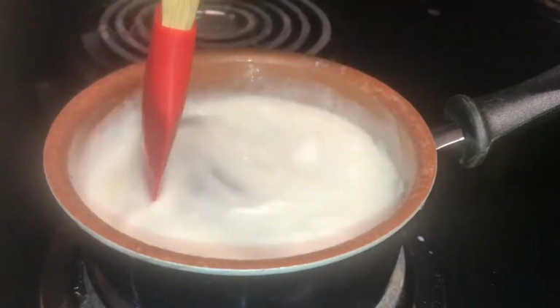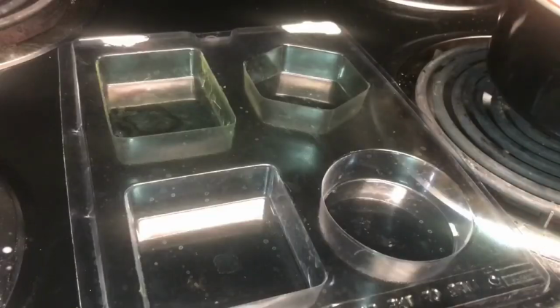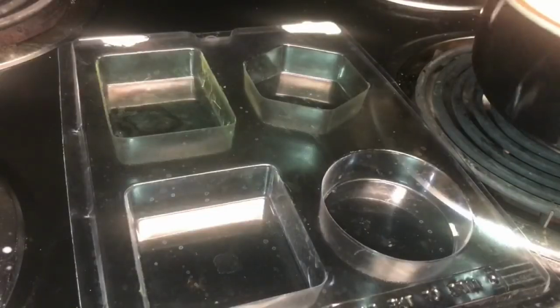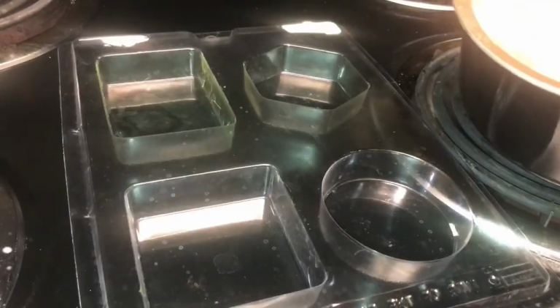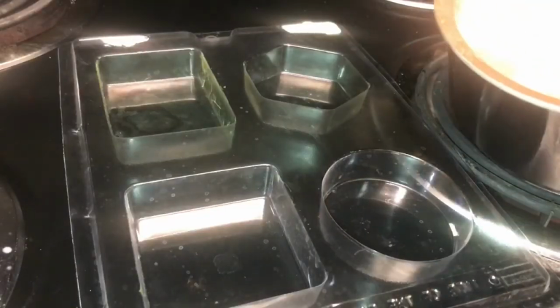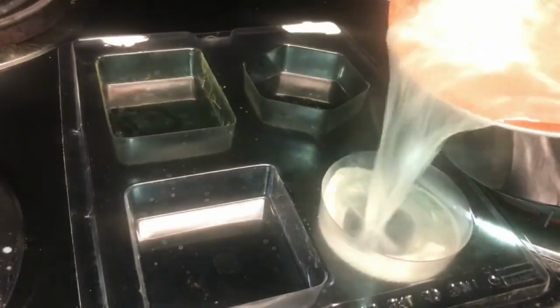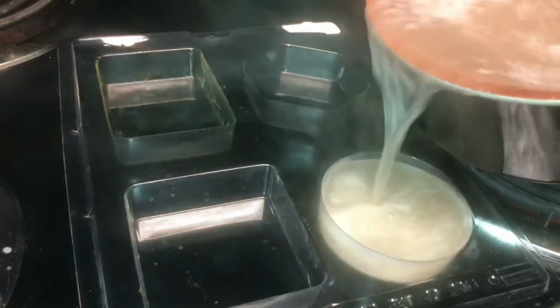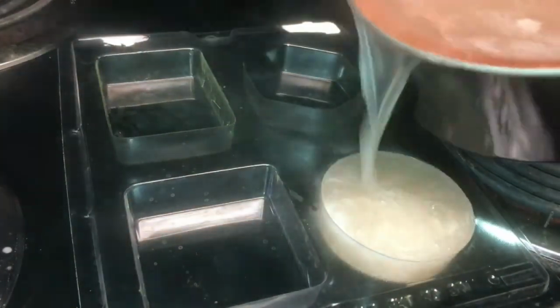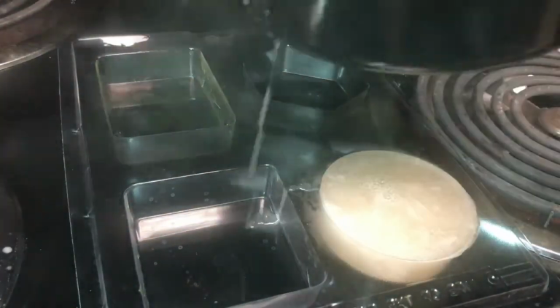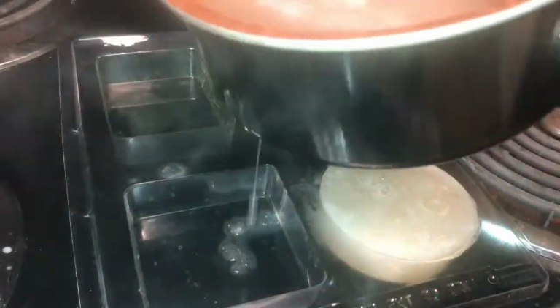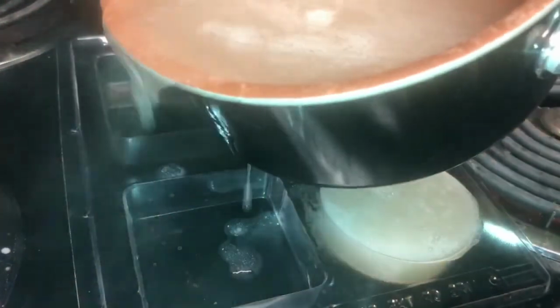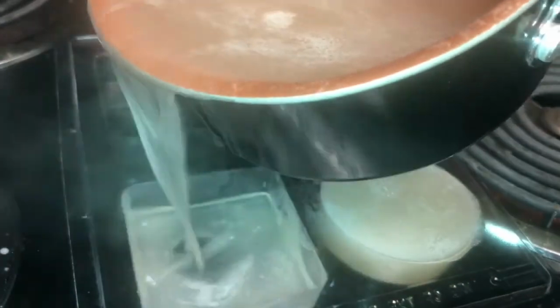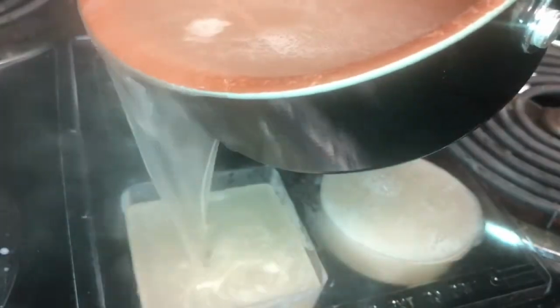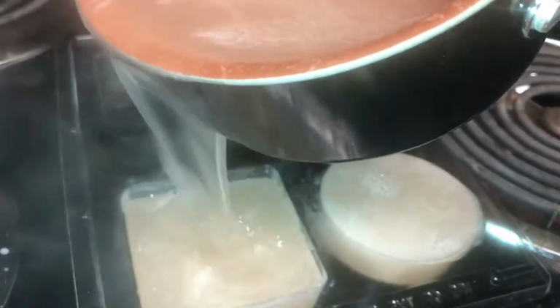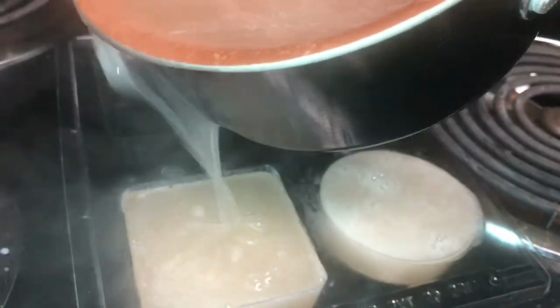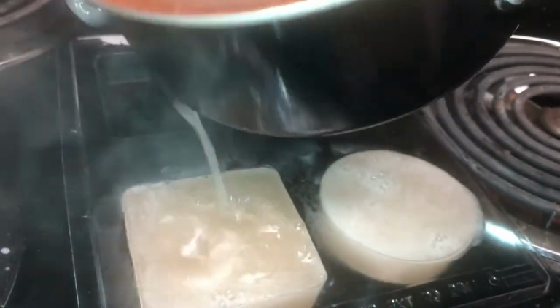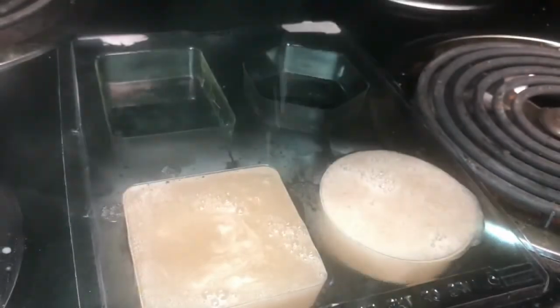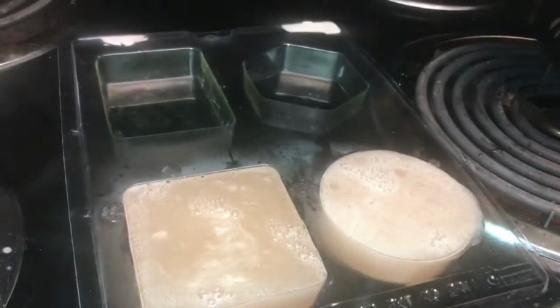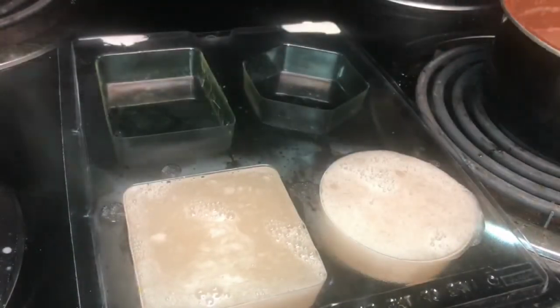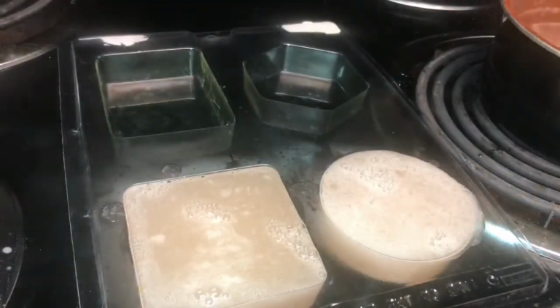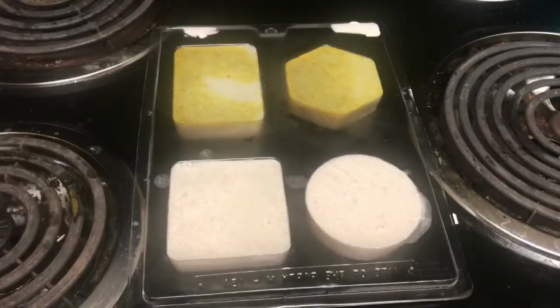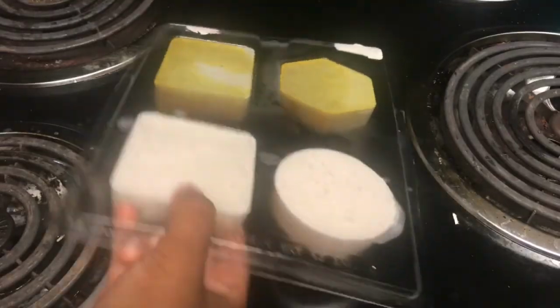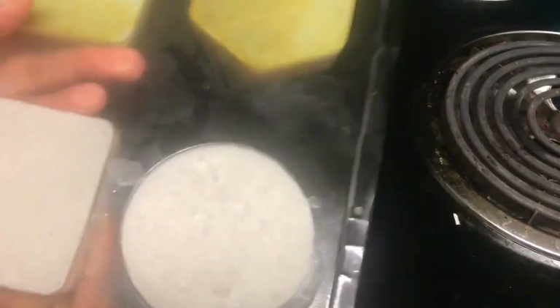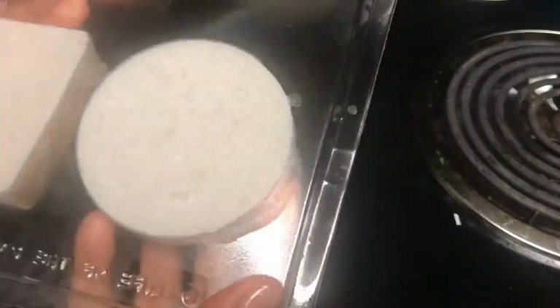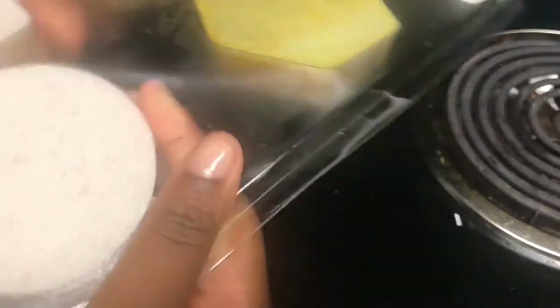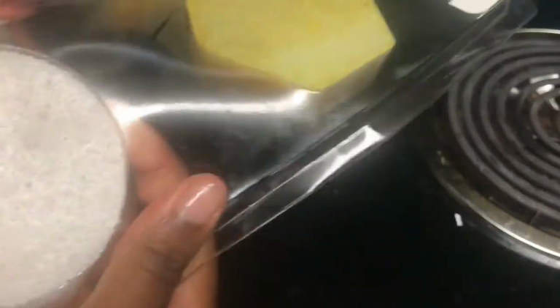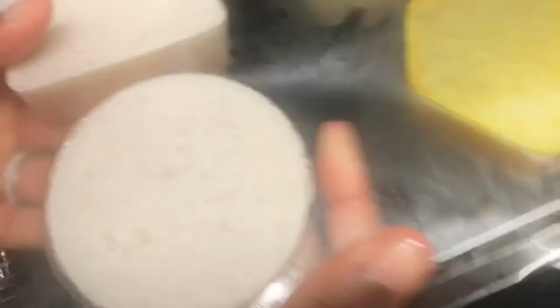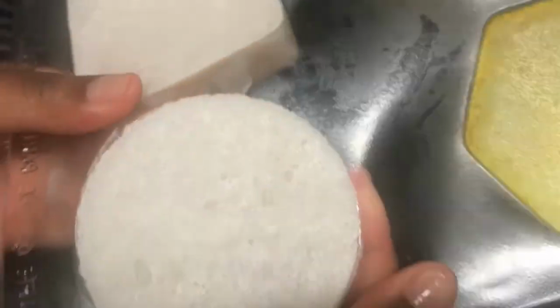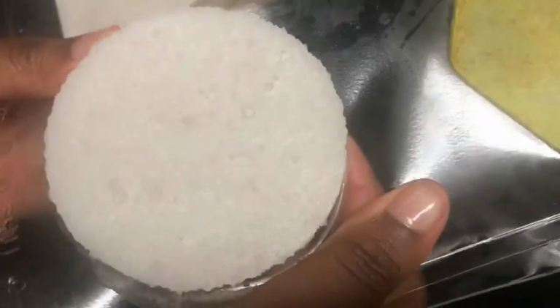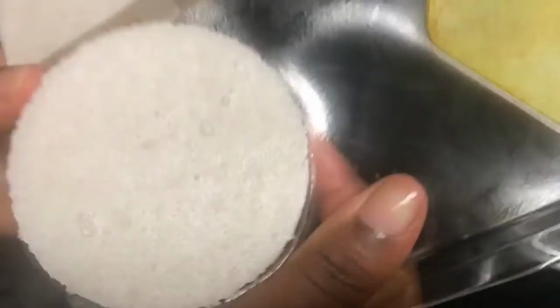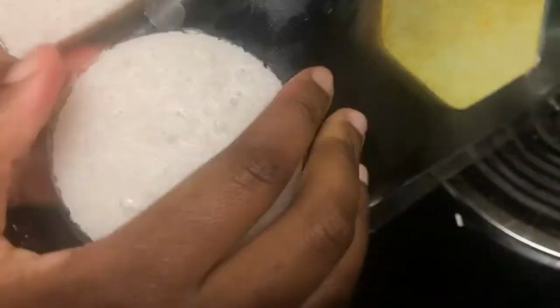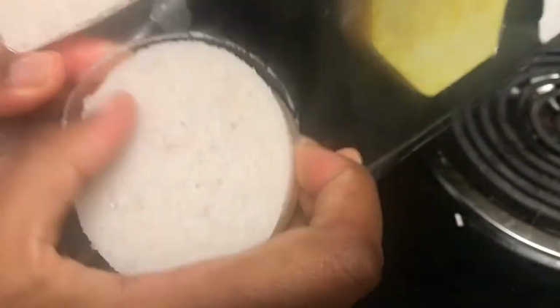Carefully pour your soap into your soap molds and you can leave that out or you can place it into the freezer to harden. Here they are — you can see it's all nice and hardened and it wasn't too hard to take out.